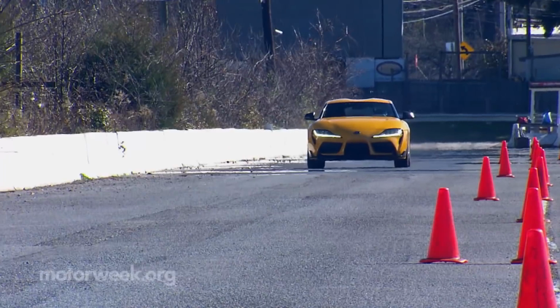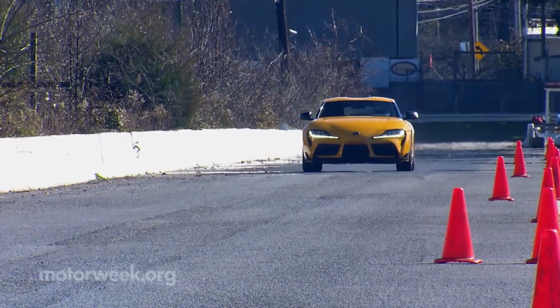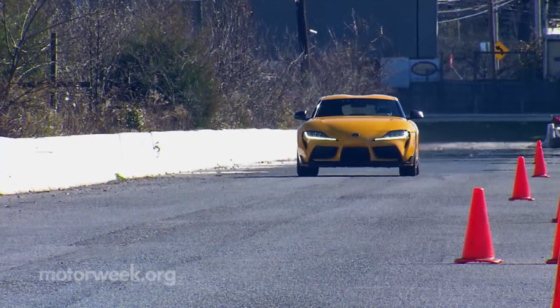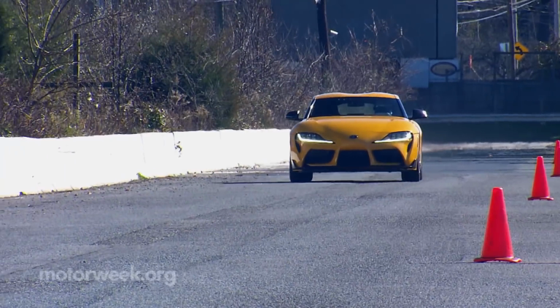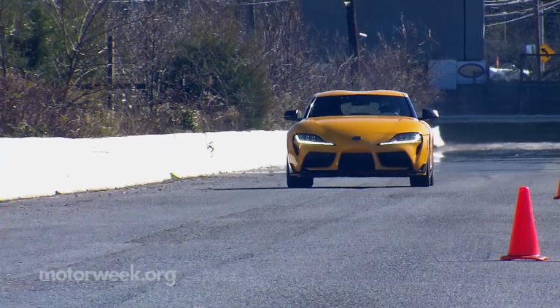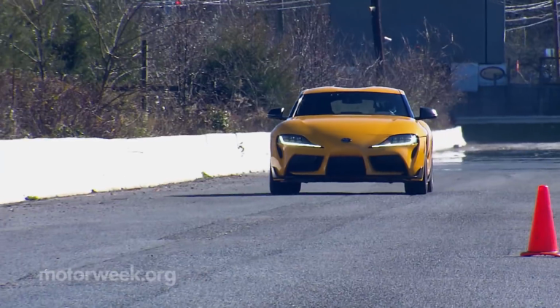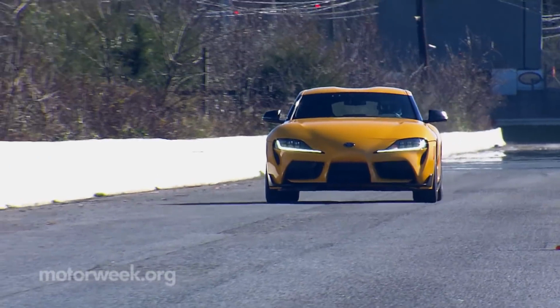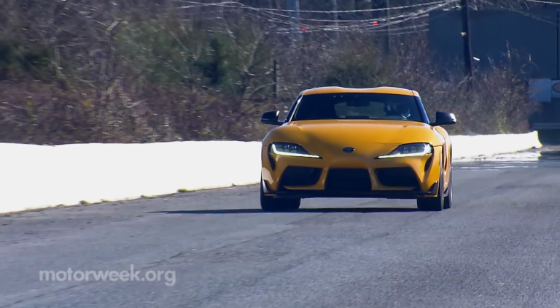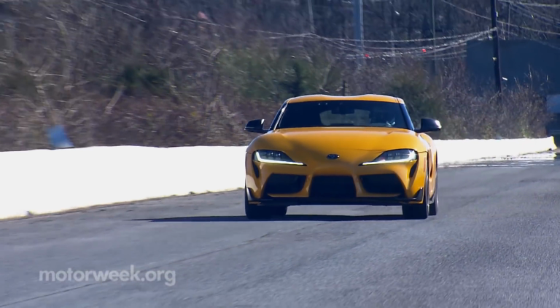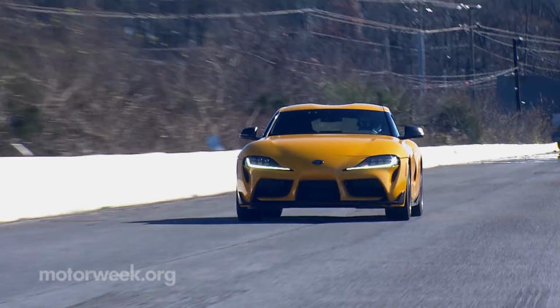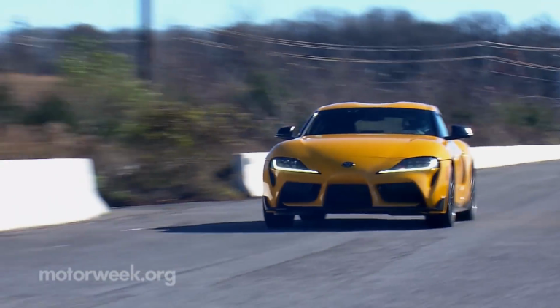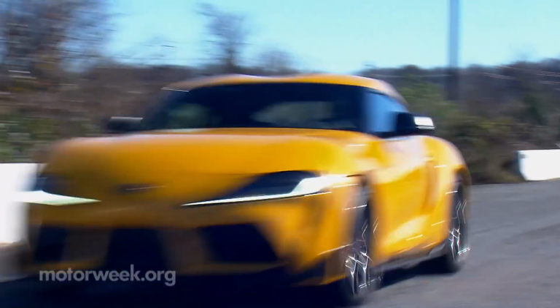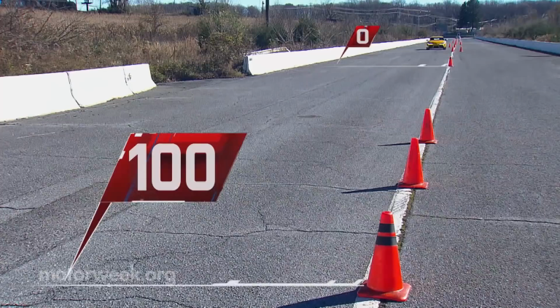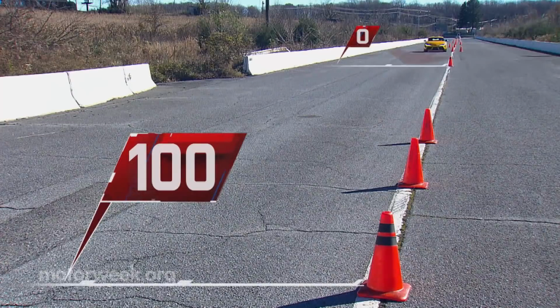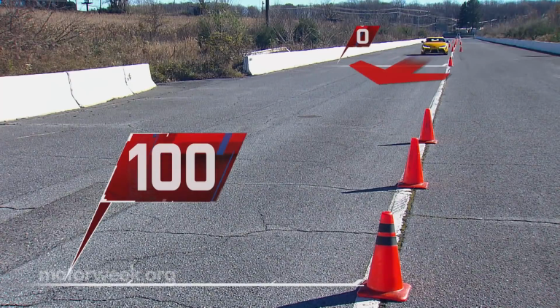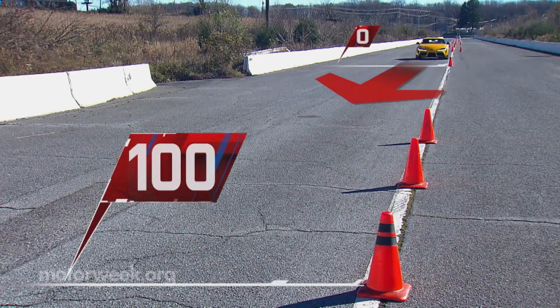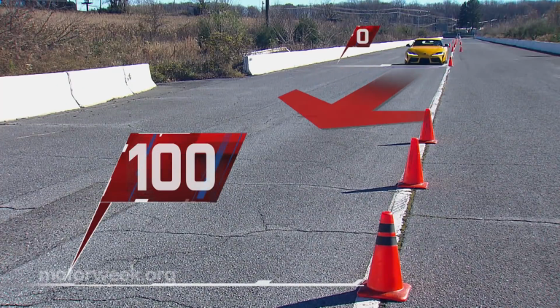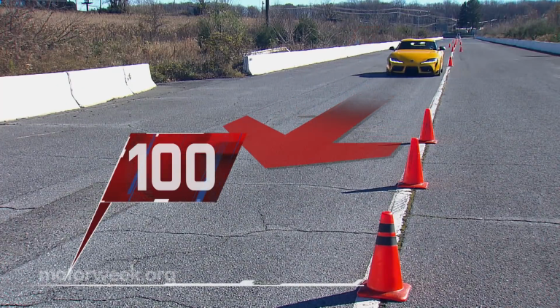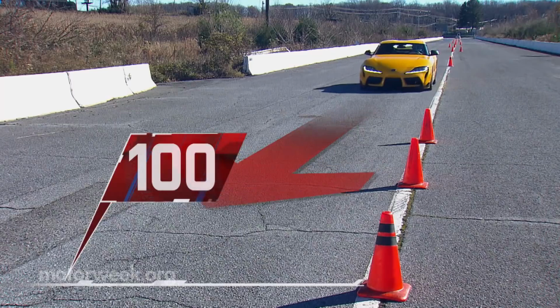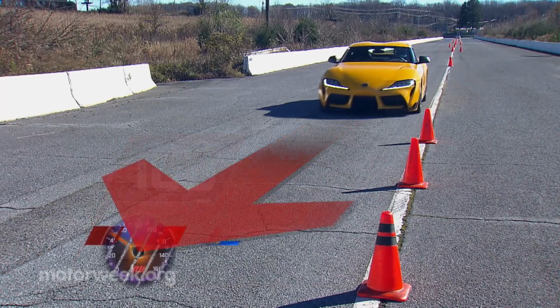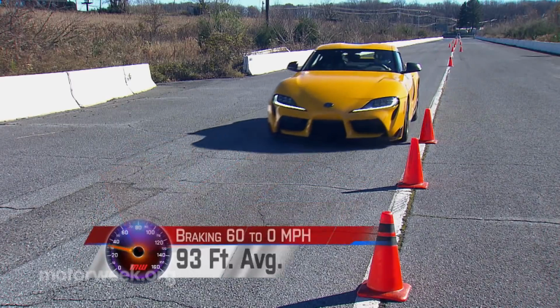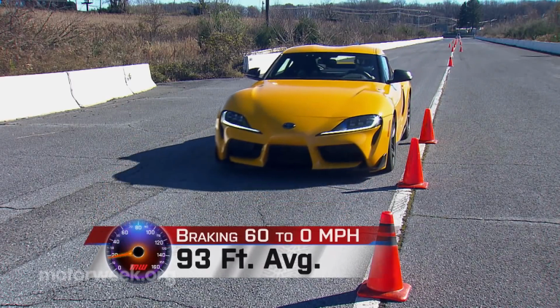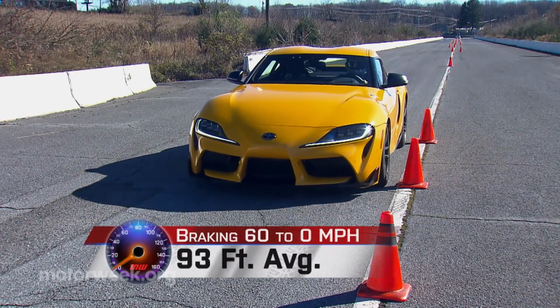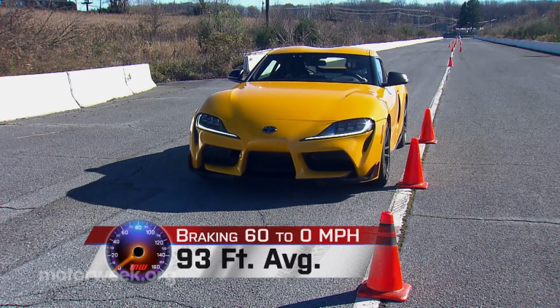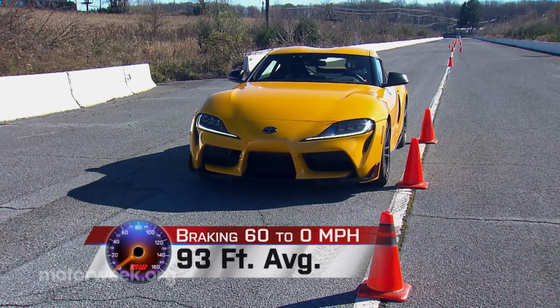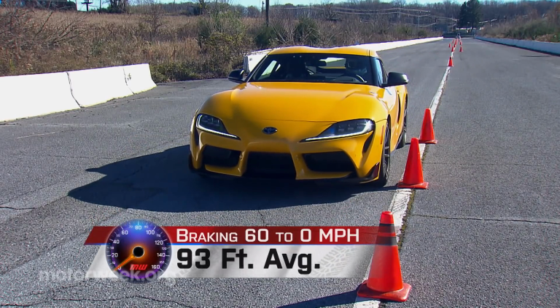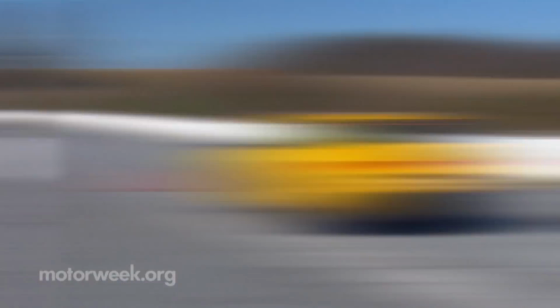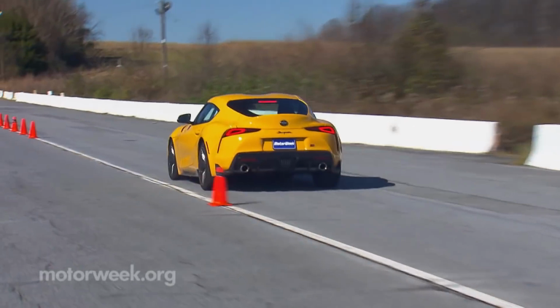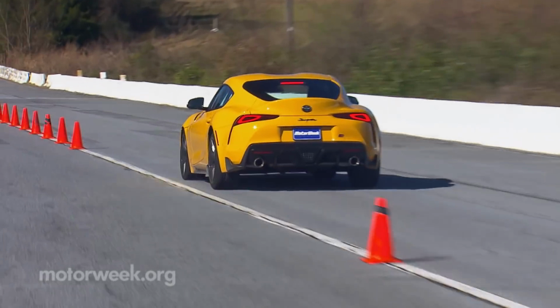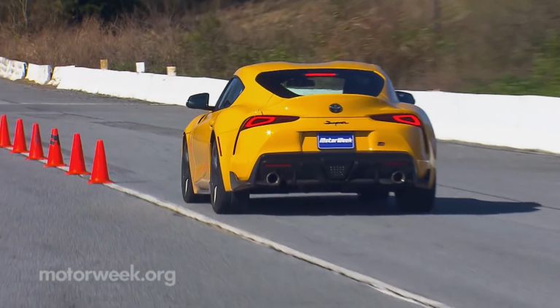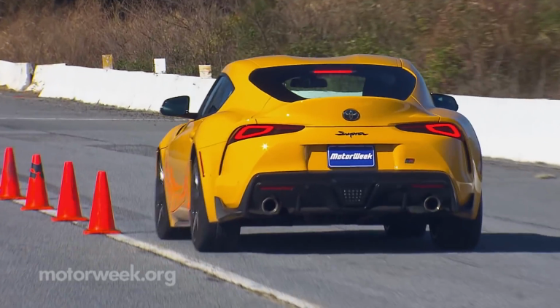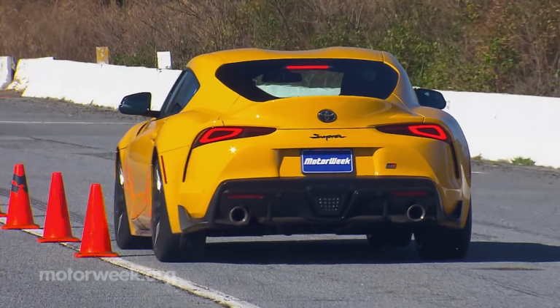Same result either way: 12.2 second quarter miles at 117 miles per hour — about half a second quicker than before. Best part of all, it just feels so much faster. Brakes were equally impressive, with short pedal travel, good feel, and consistent stops from 60 of just 93 feet.